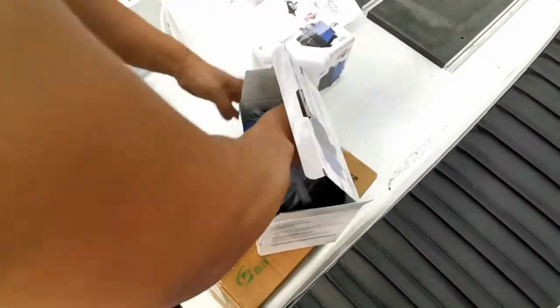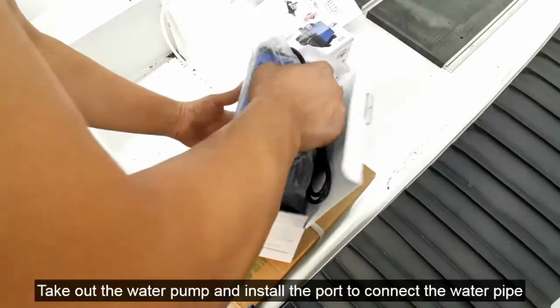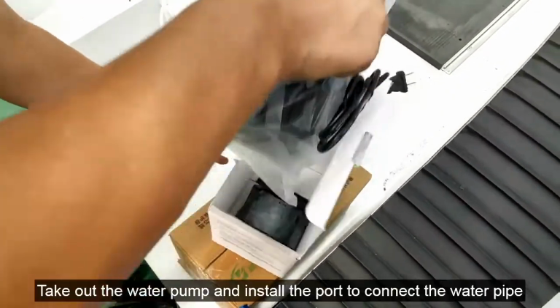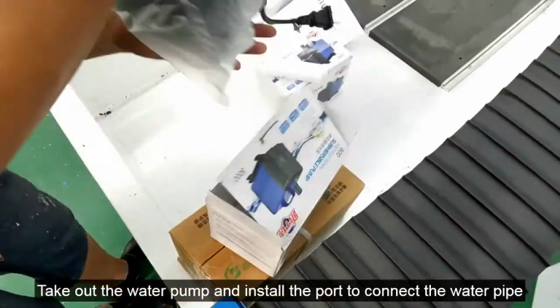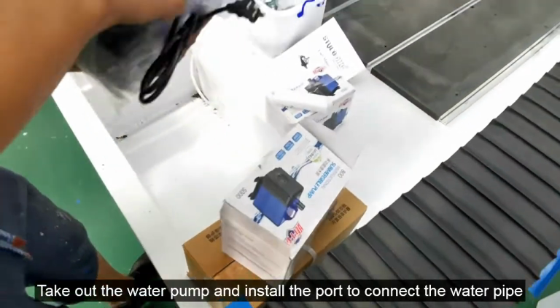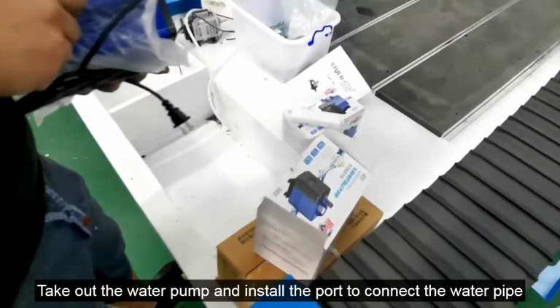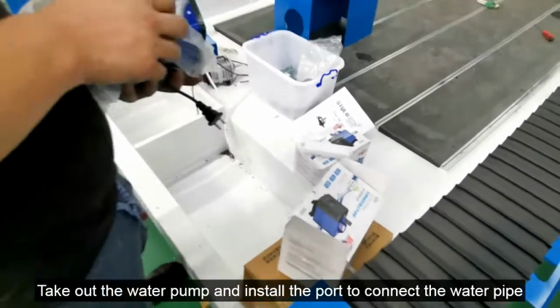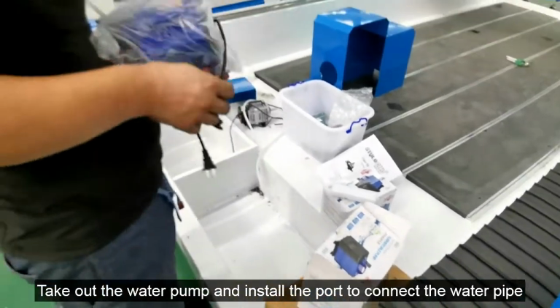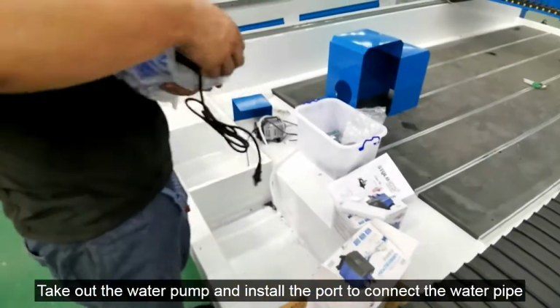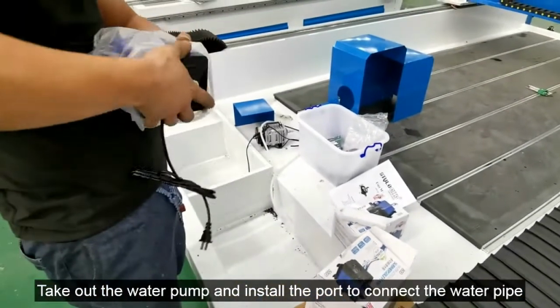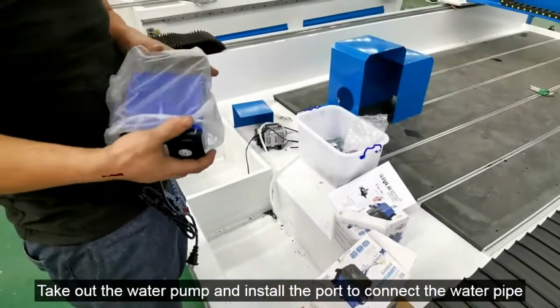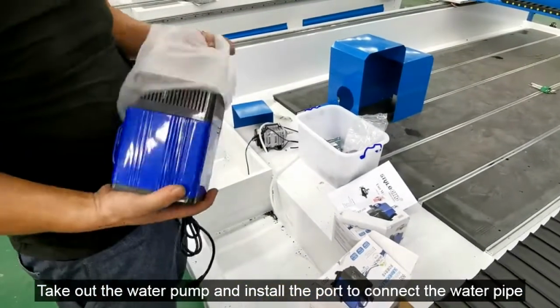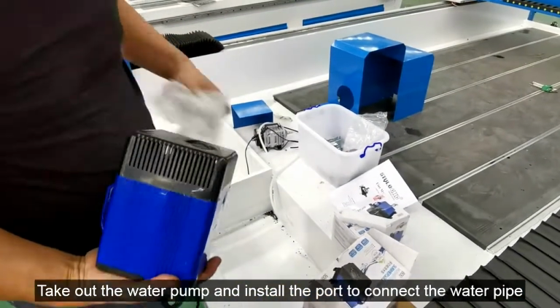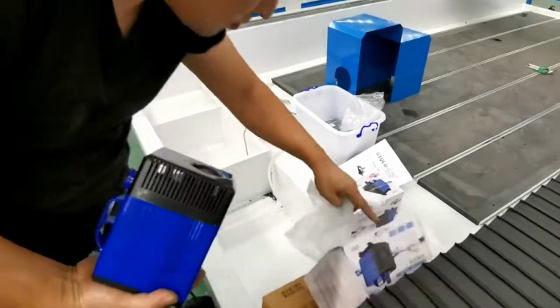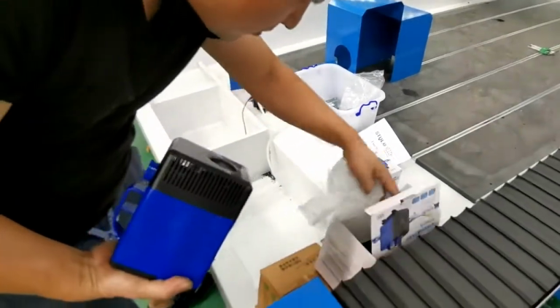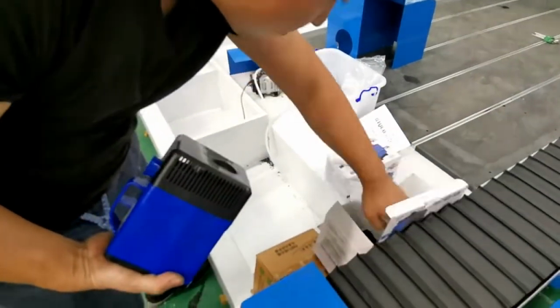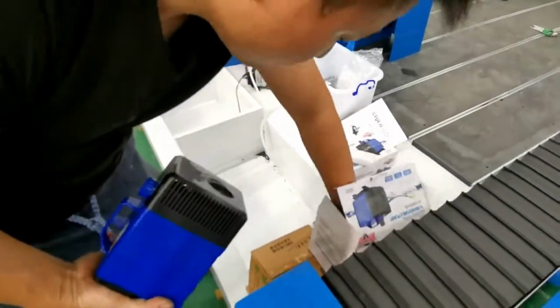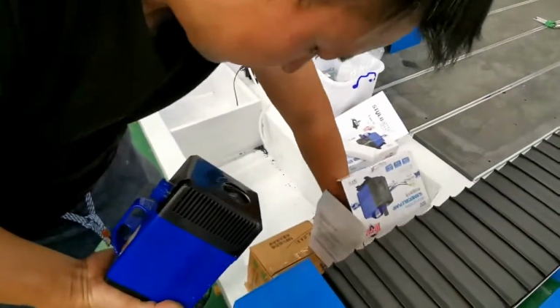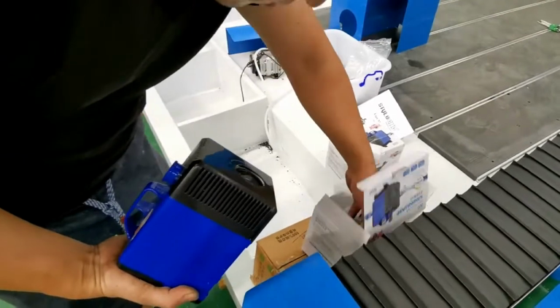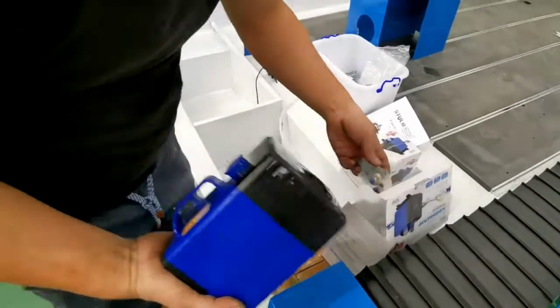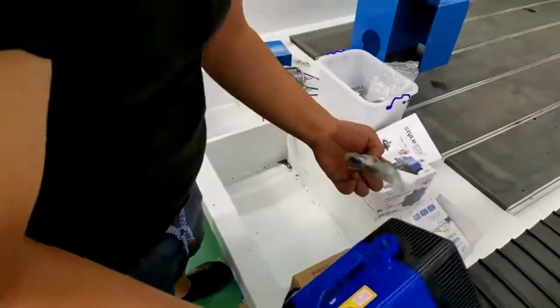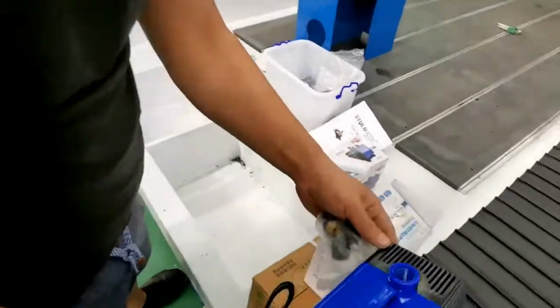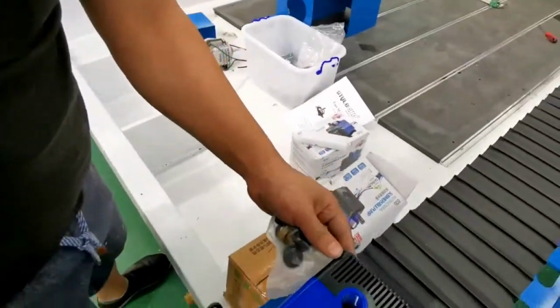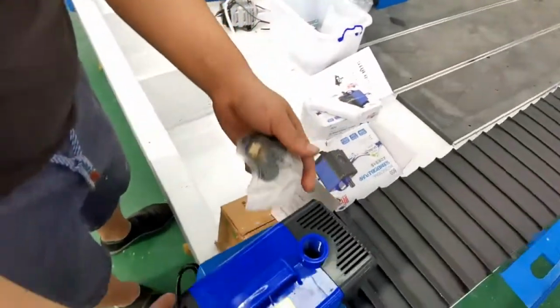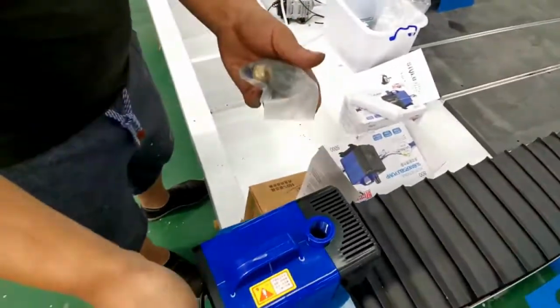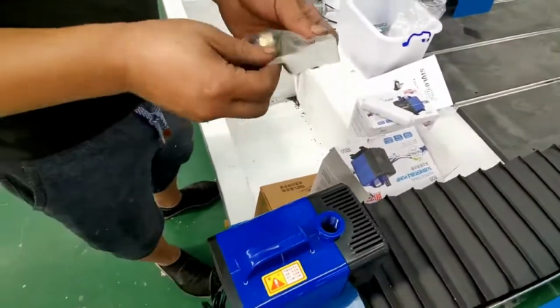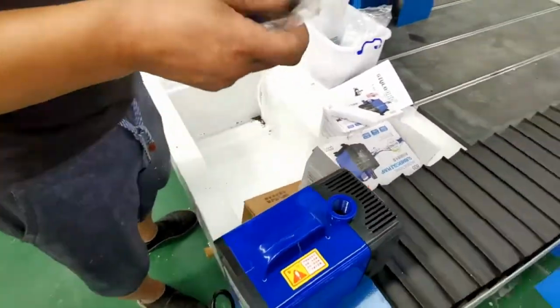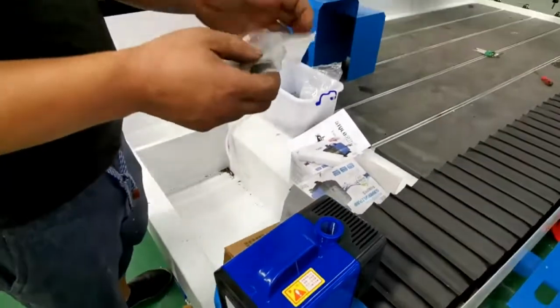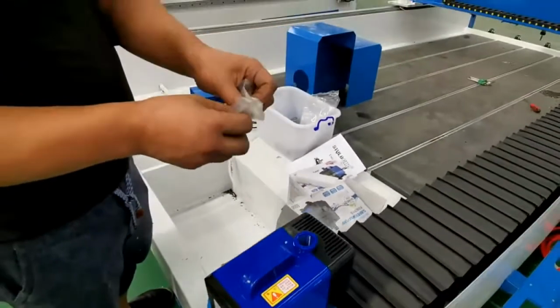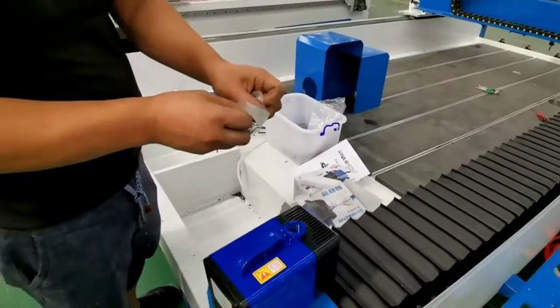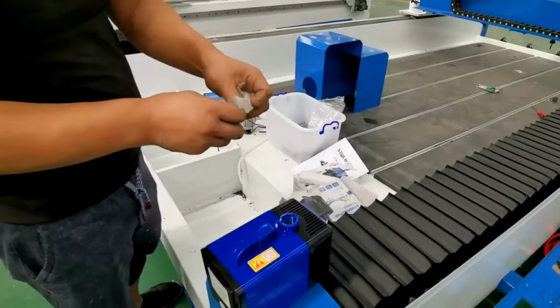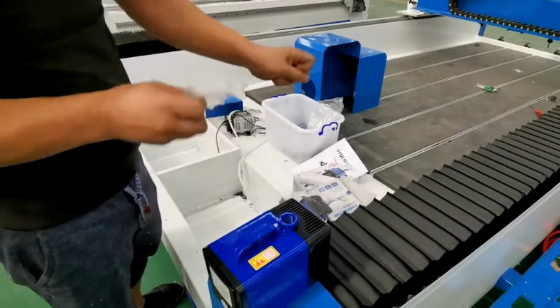Take out the water pump and install the port to connect the water pipe. Open the water pump and install the port.